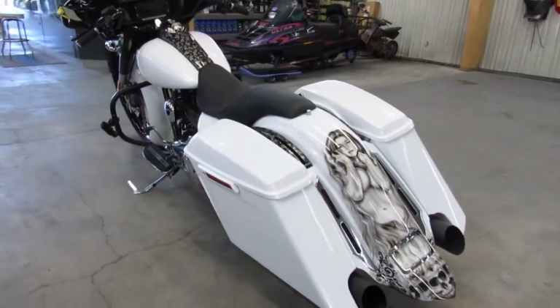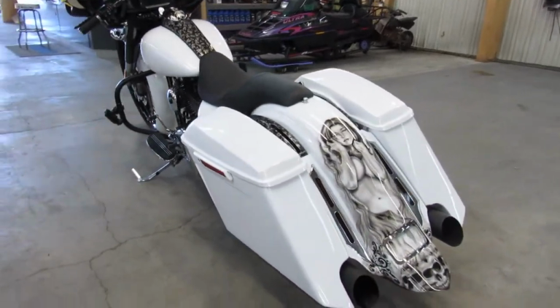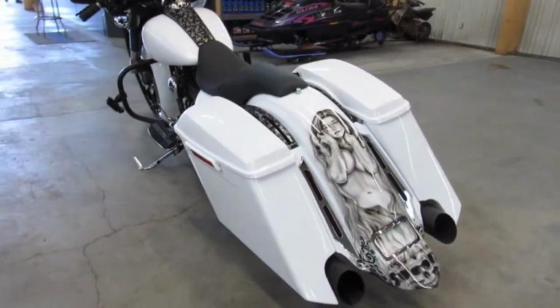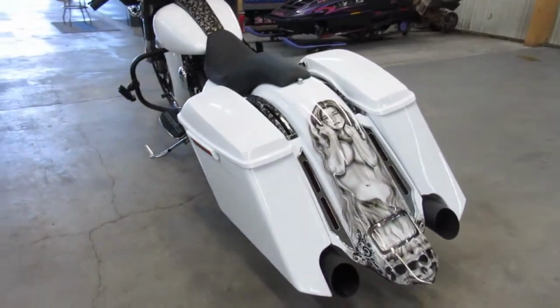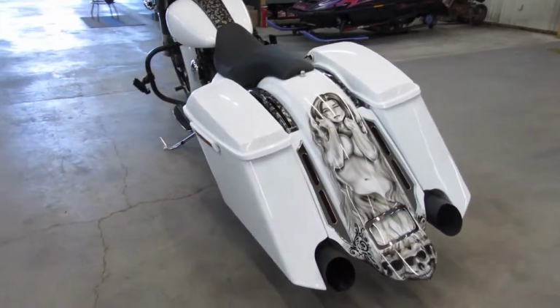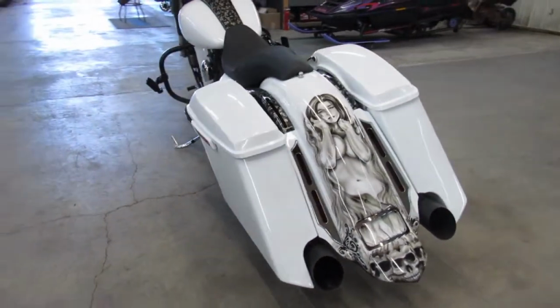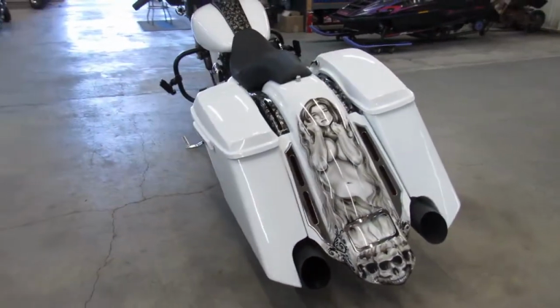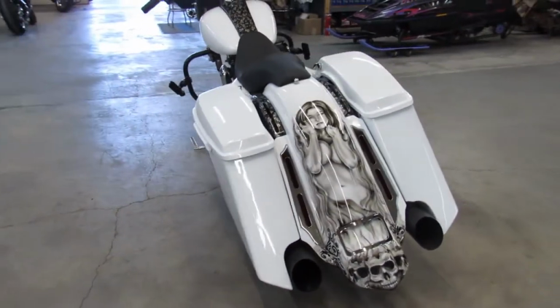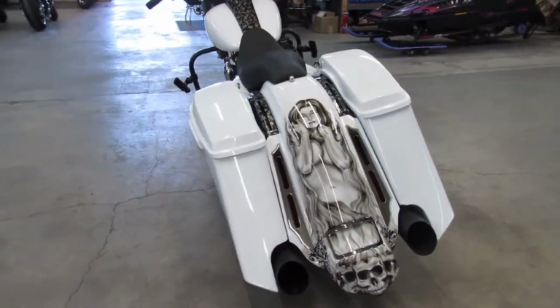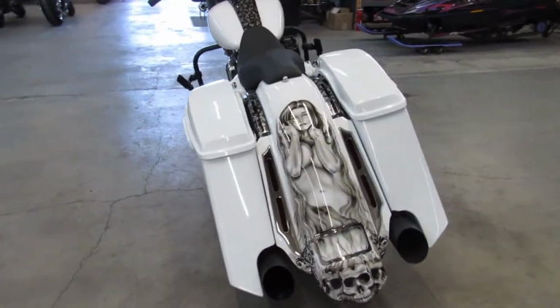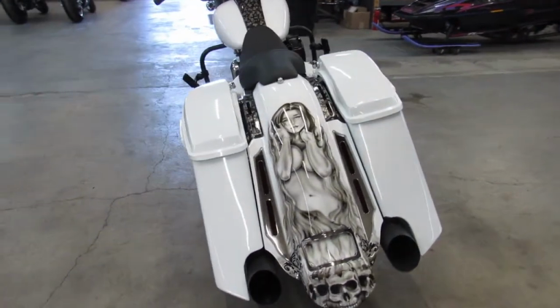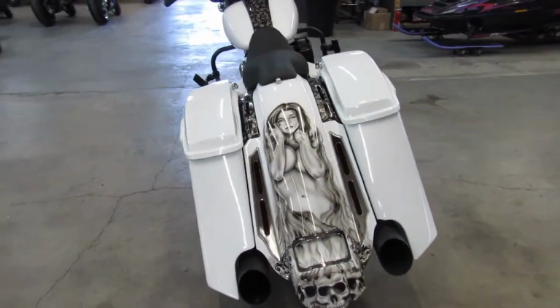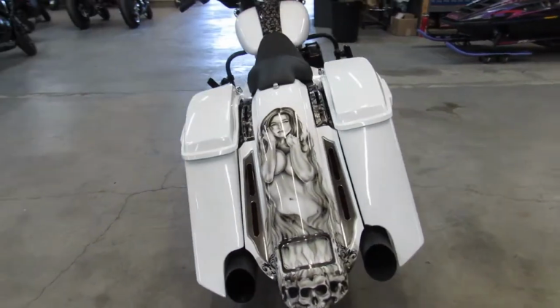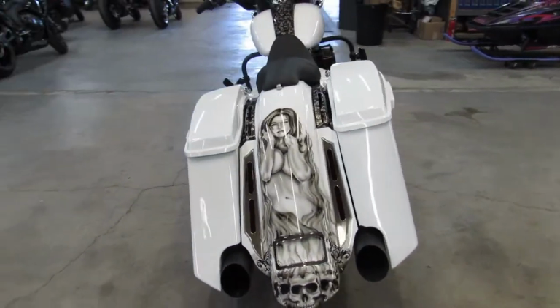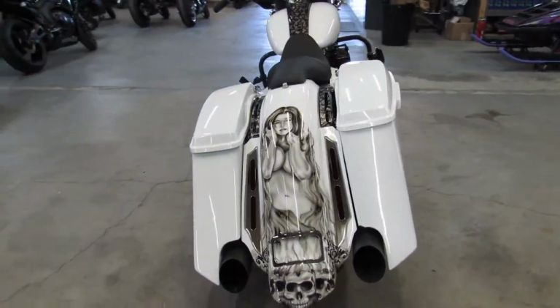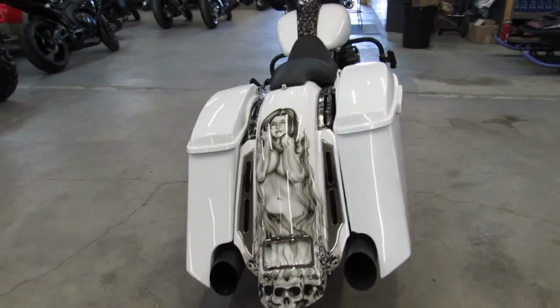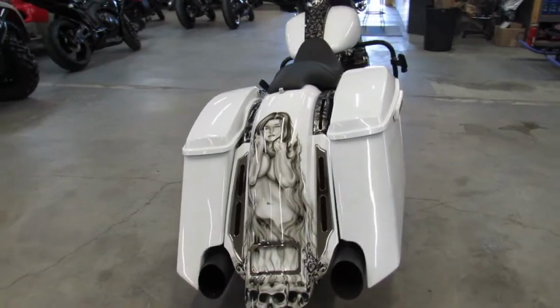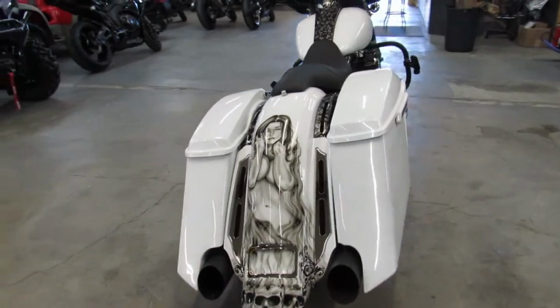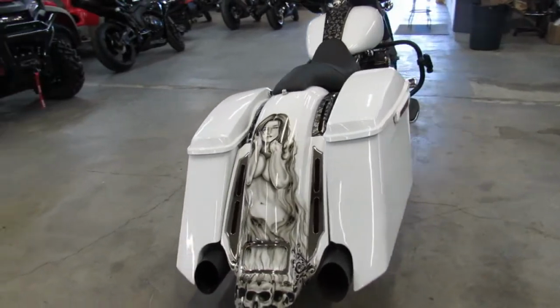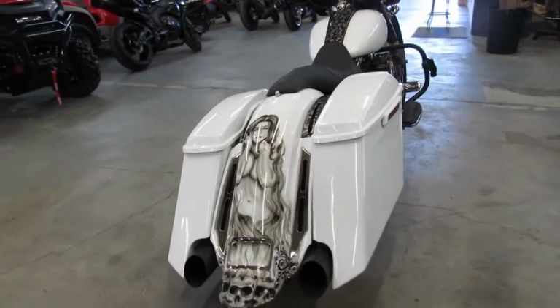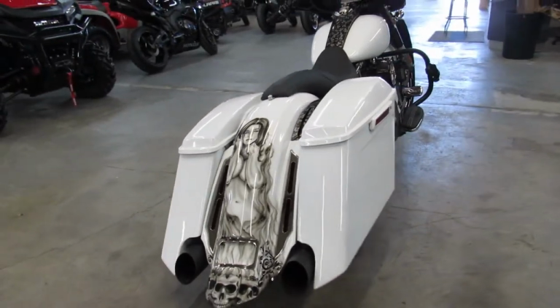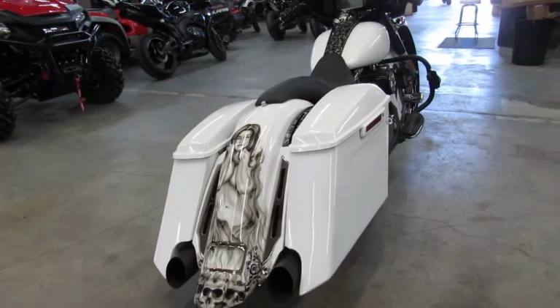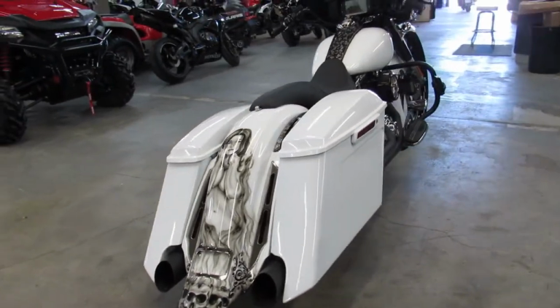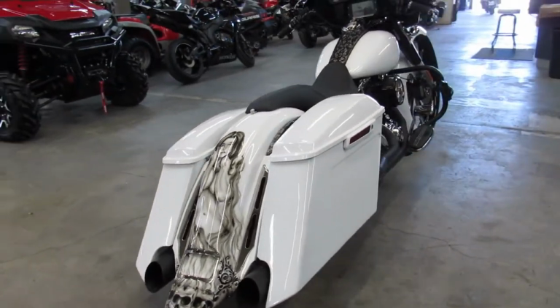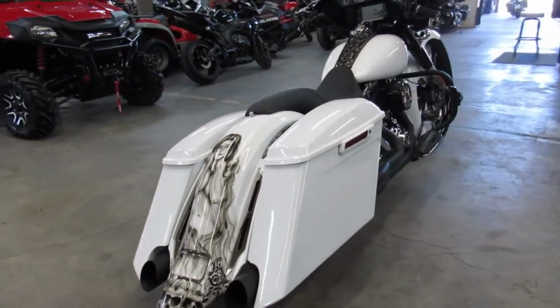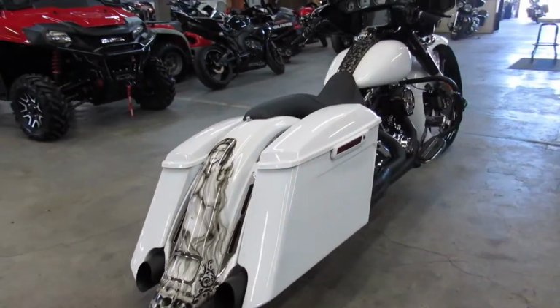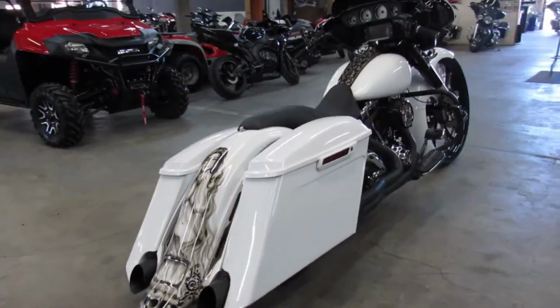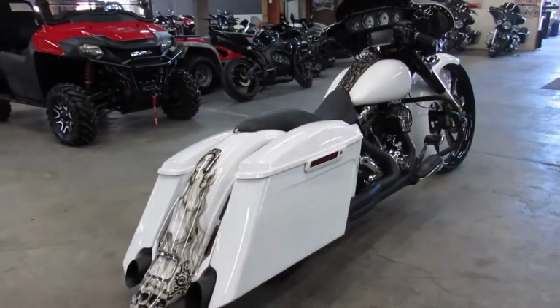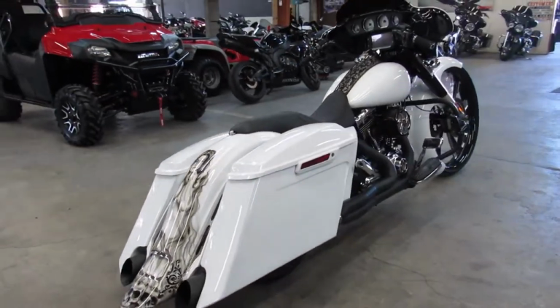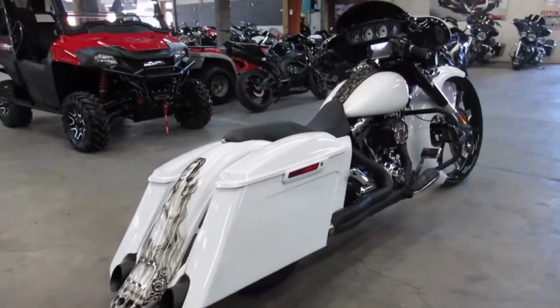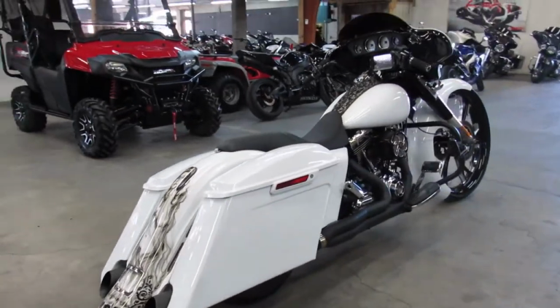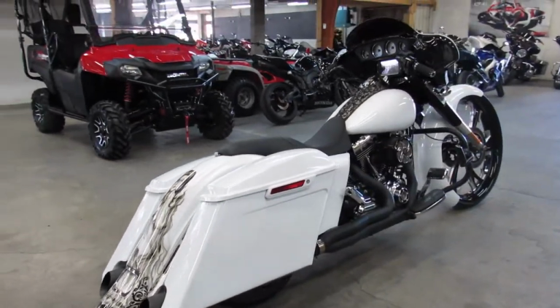This thing turns heads everywhere you go. As you can see, custom paint, stretch bags, and that 30 inch rim is huge.